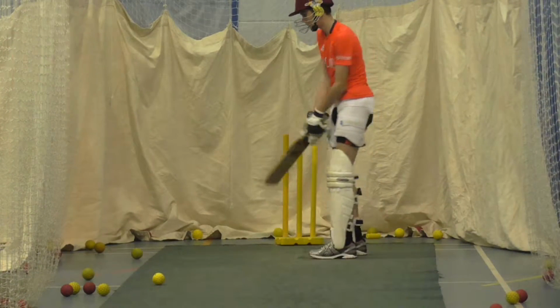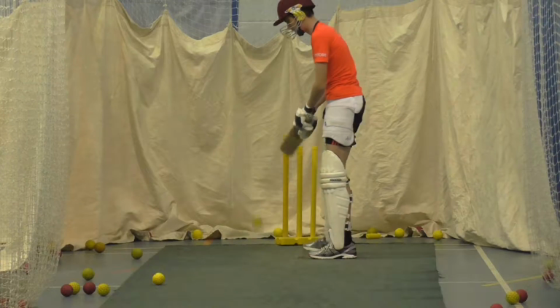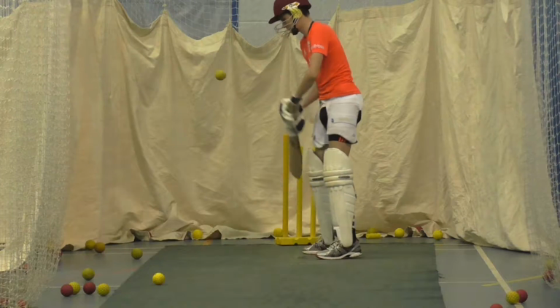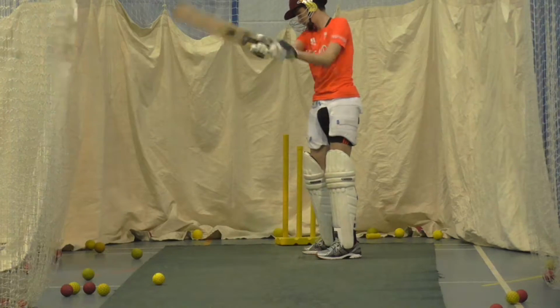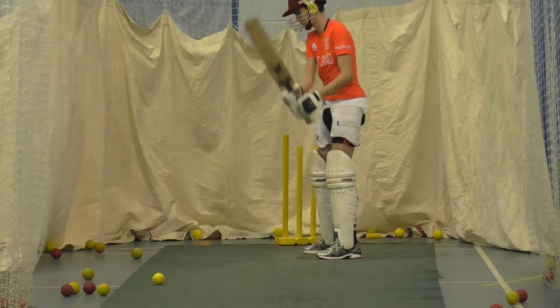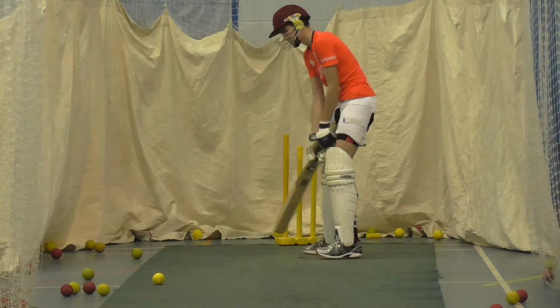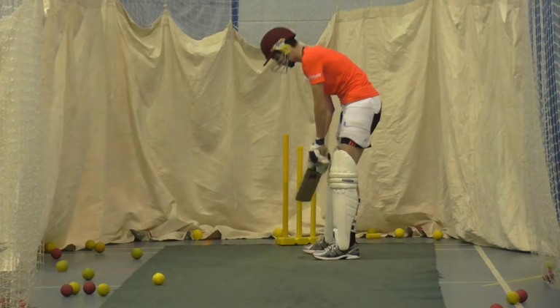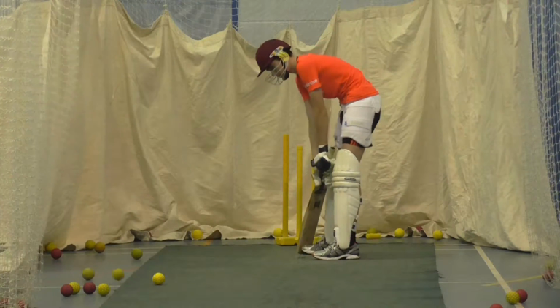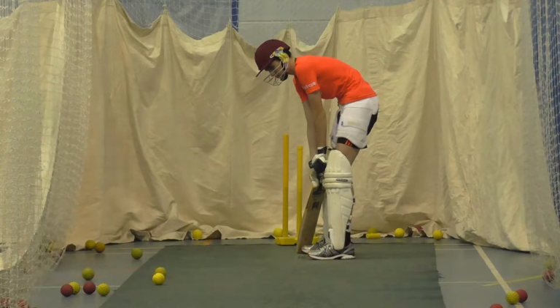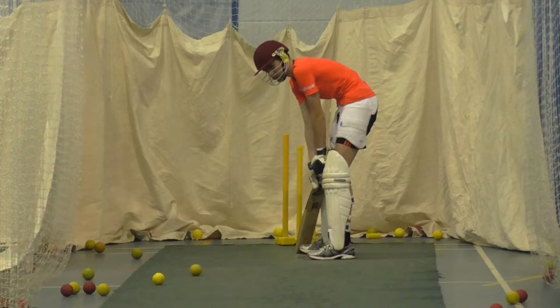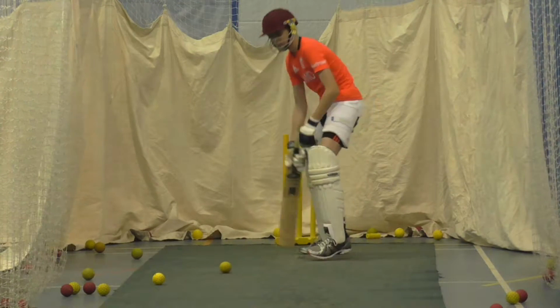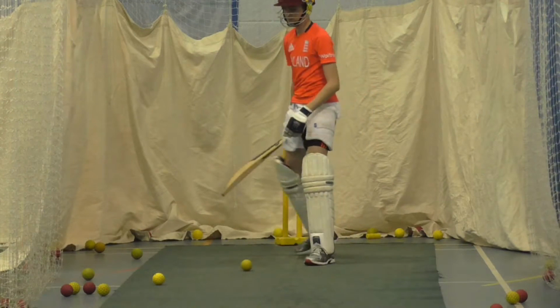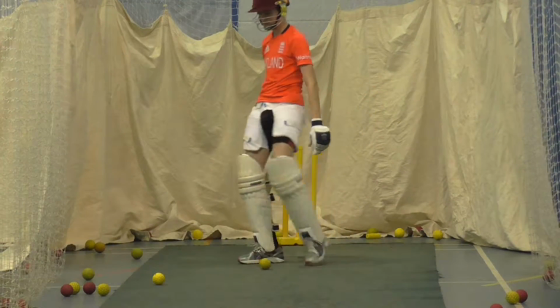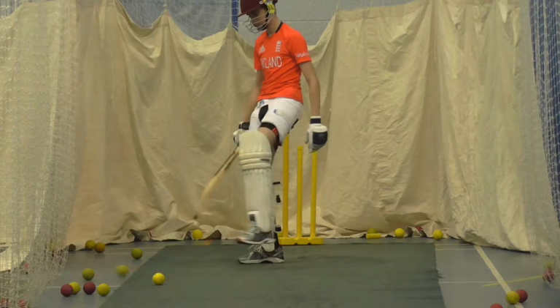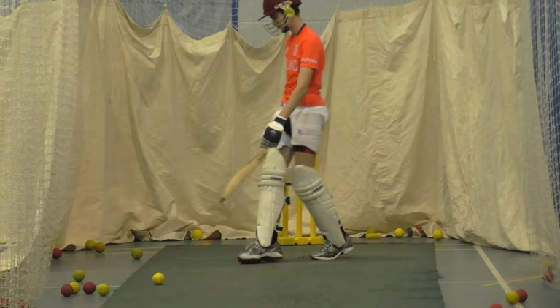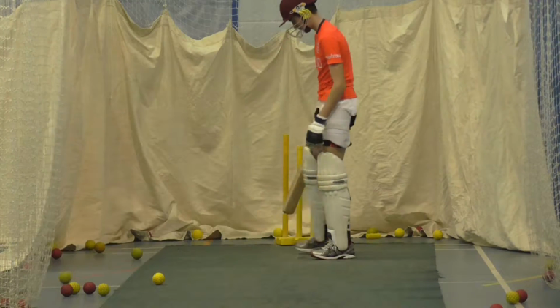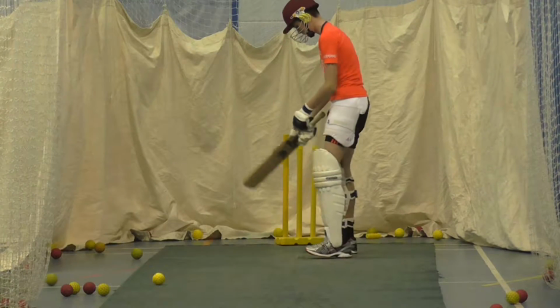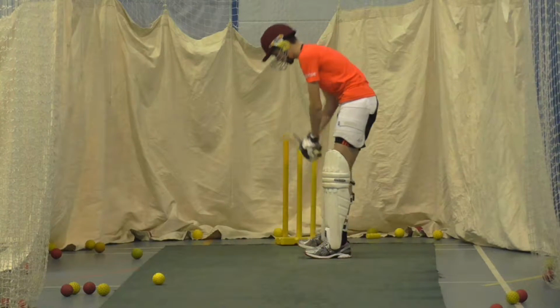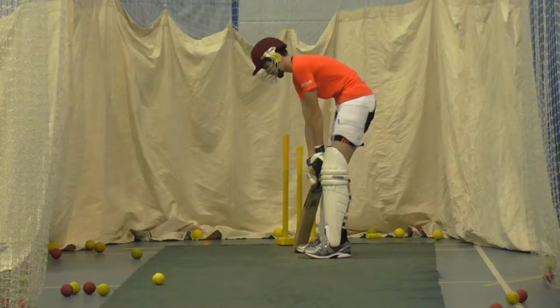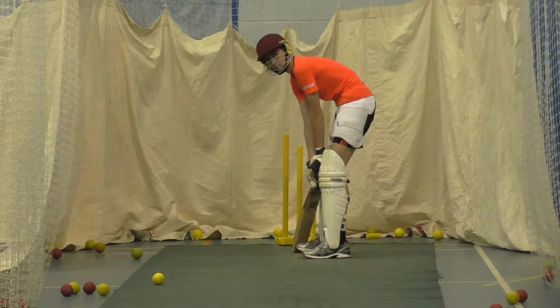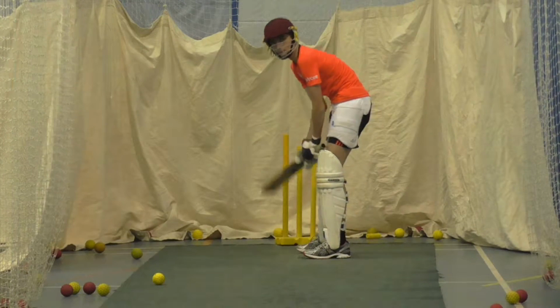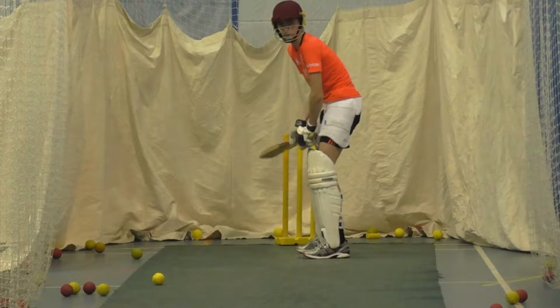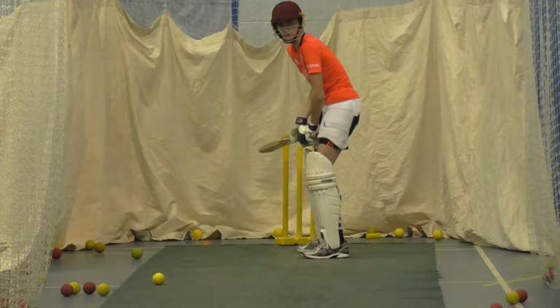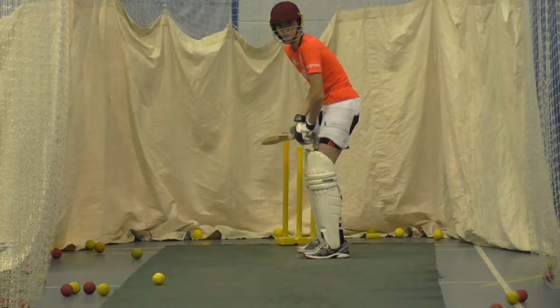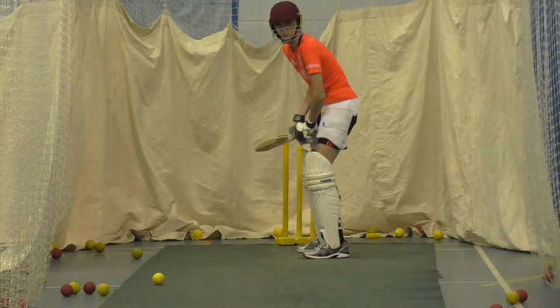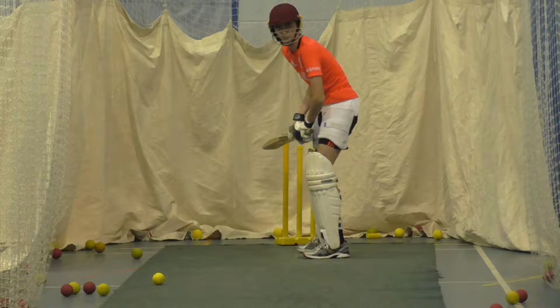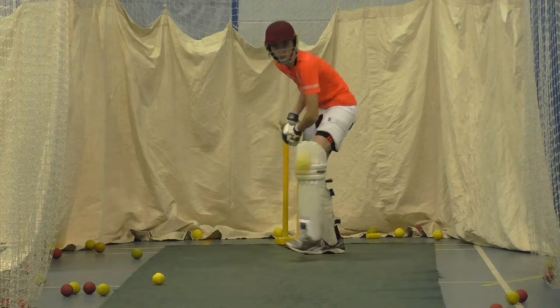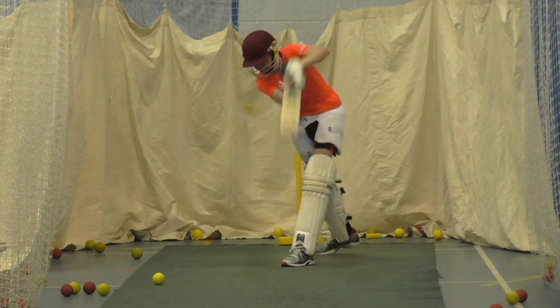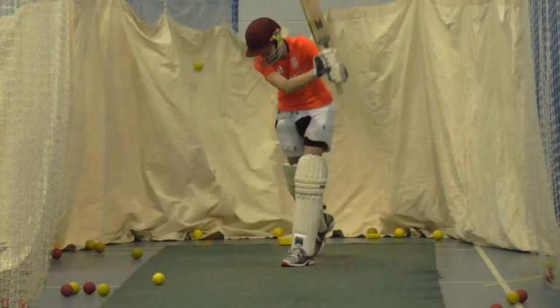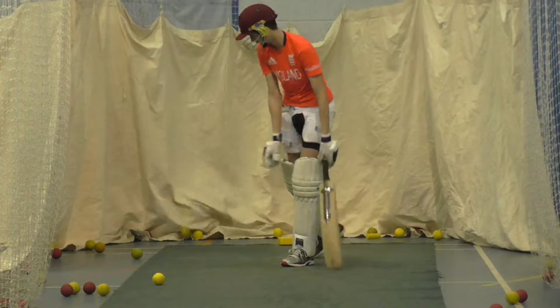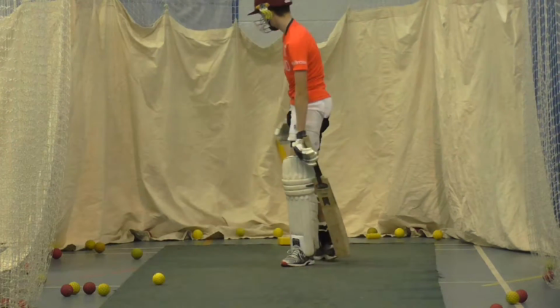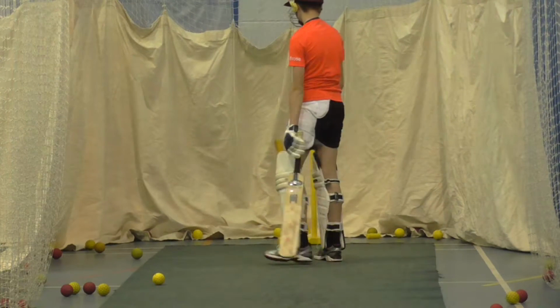Go on Pat, get that left foot closer to it, hit it straighter, come on, just last minute slugs. Last few of the last 20, try and get that foot a bit closer to it, a bit straighter. Alright, unlucky.